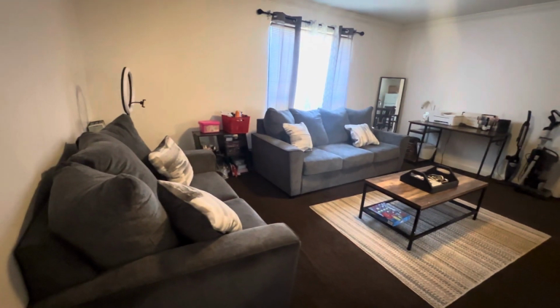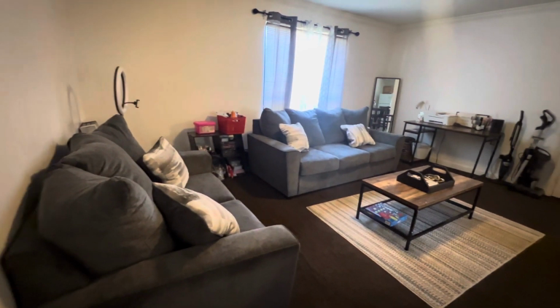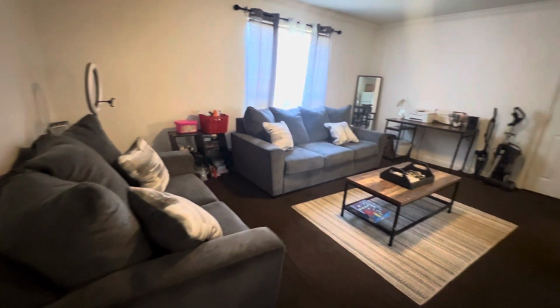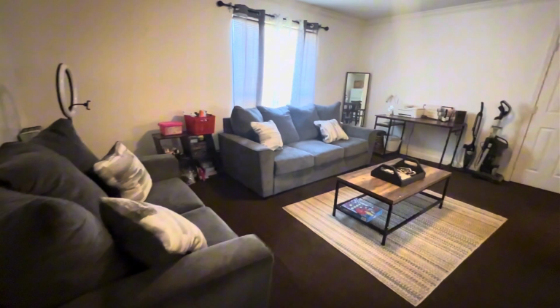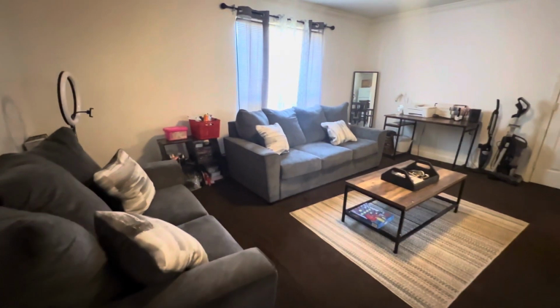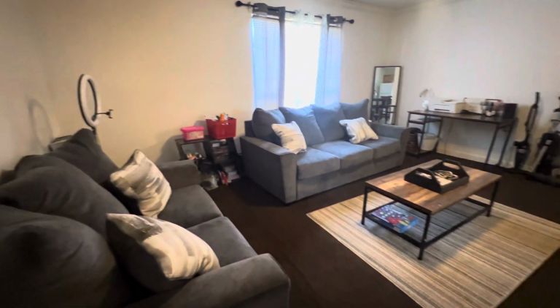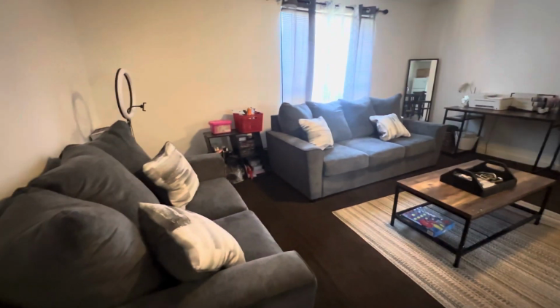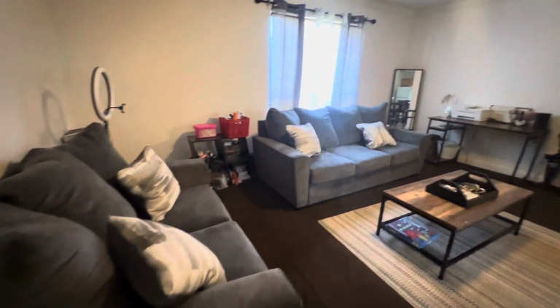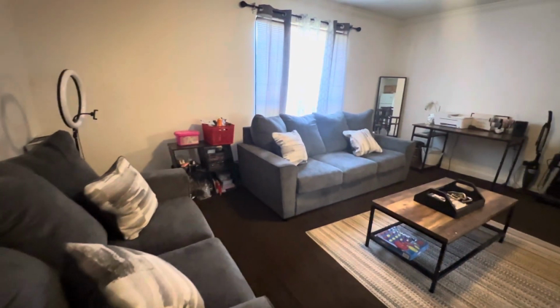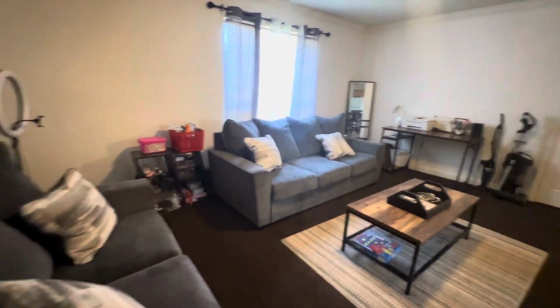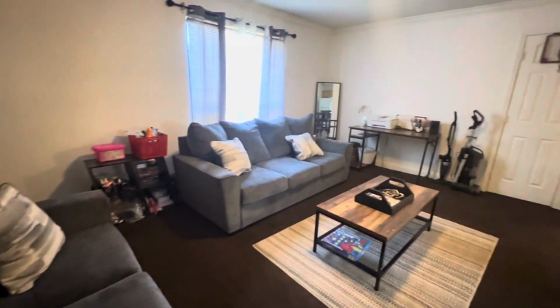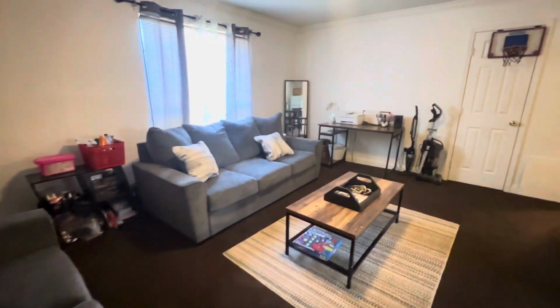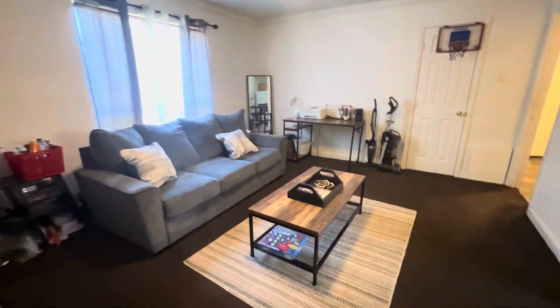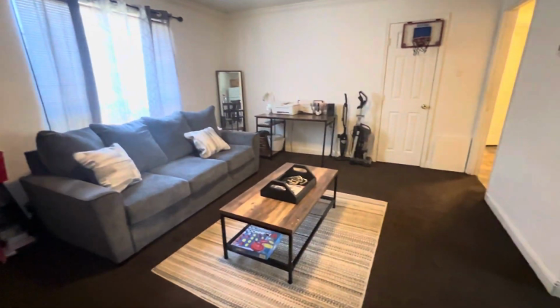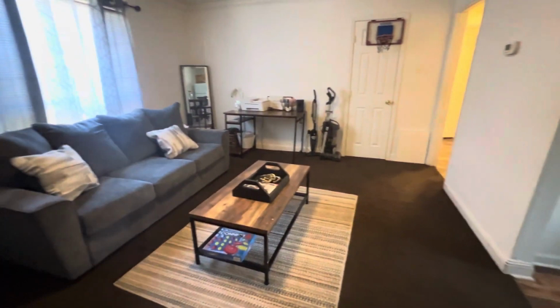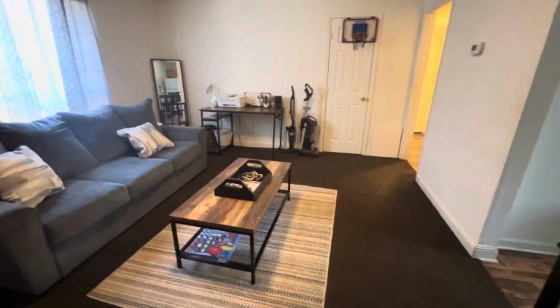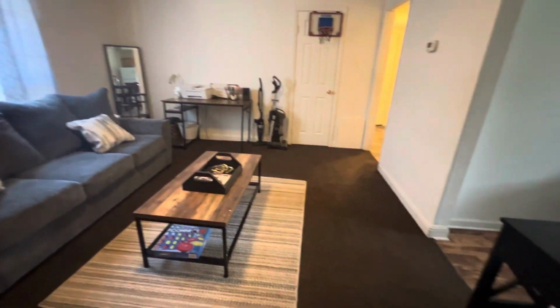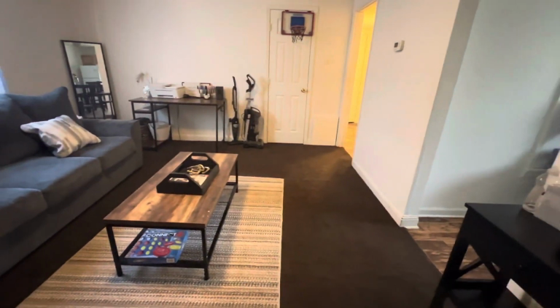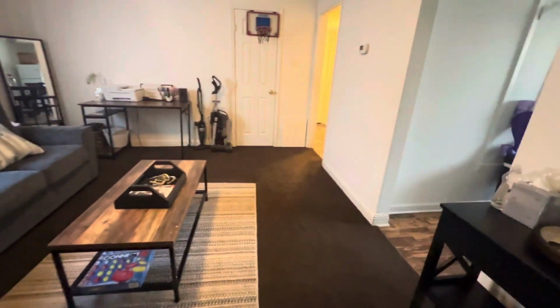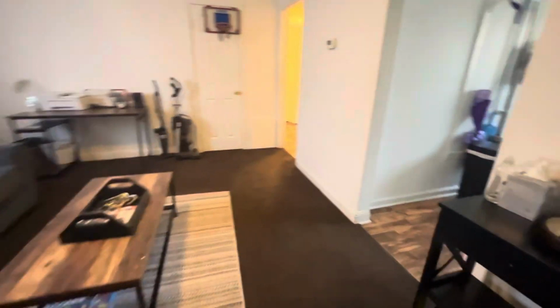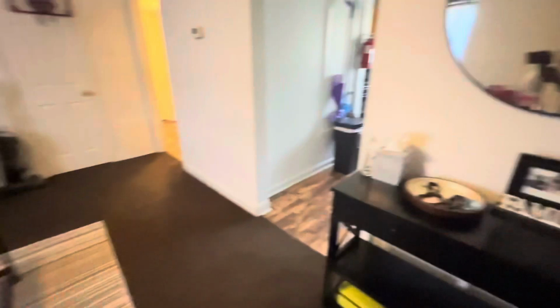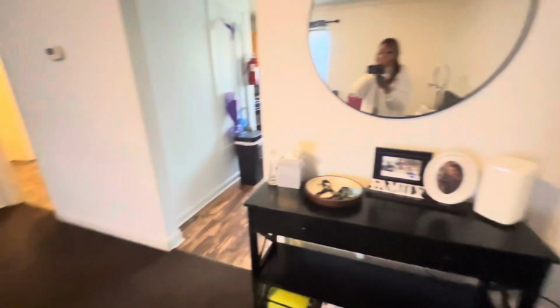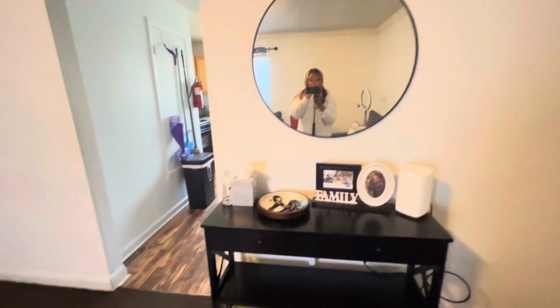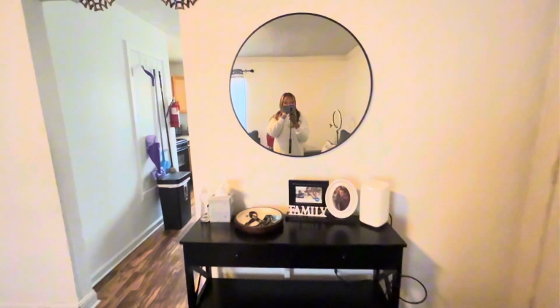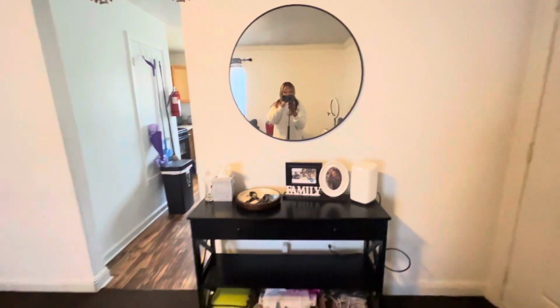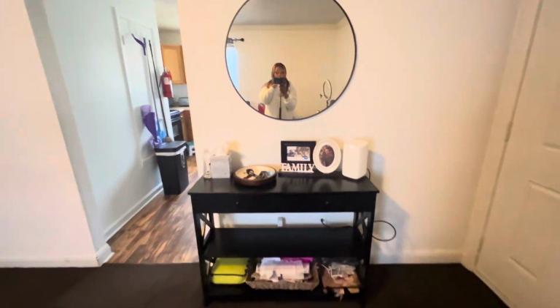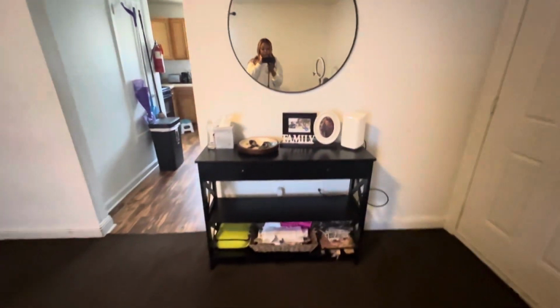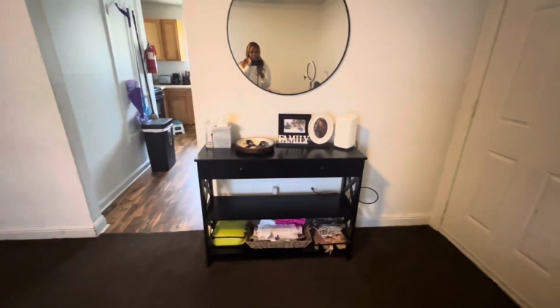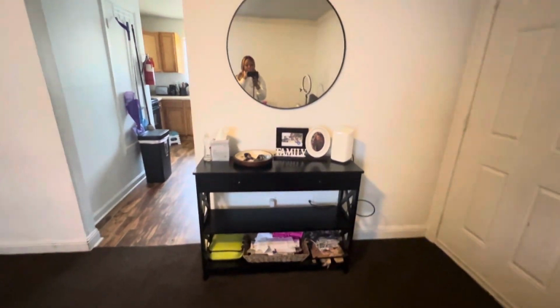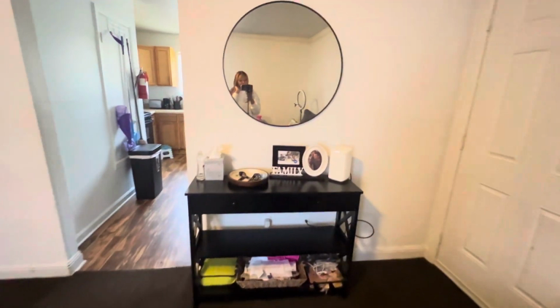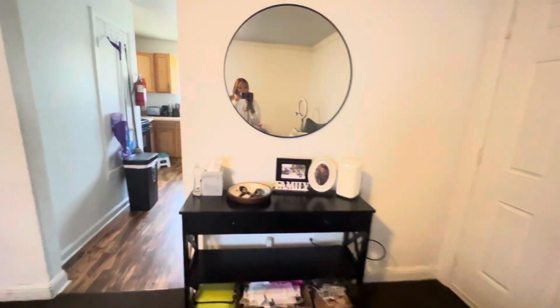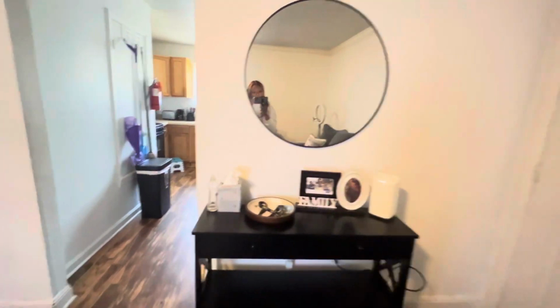So when you walk into my apartment you see the living room. This is how my living room is currently looking, and this is my entry table when you walk inside.